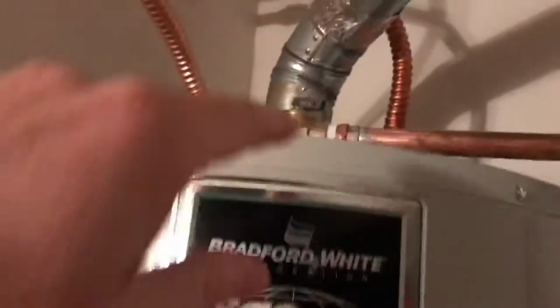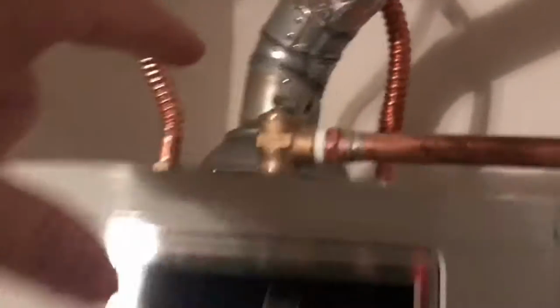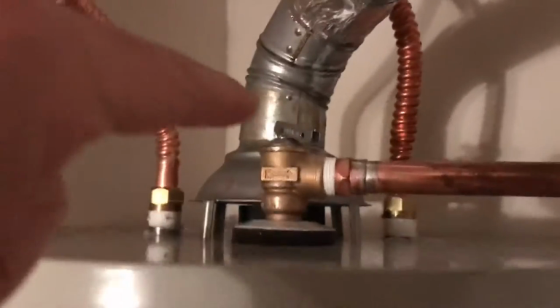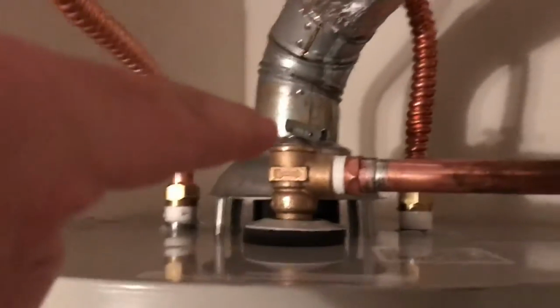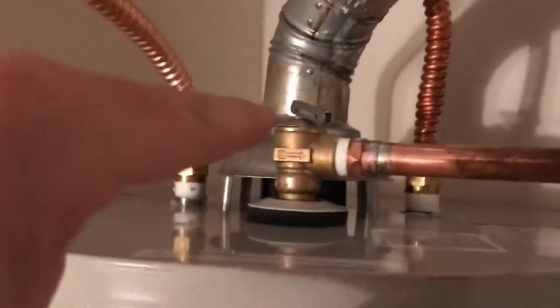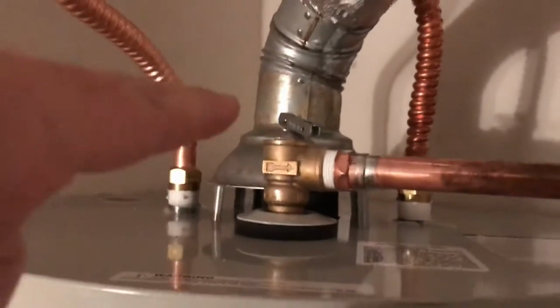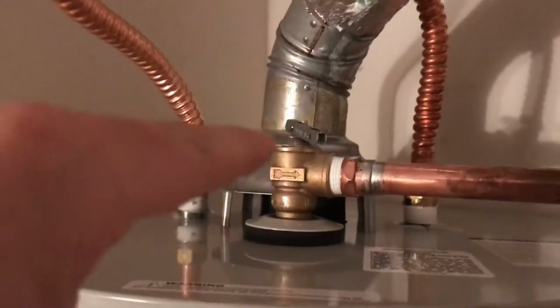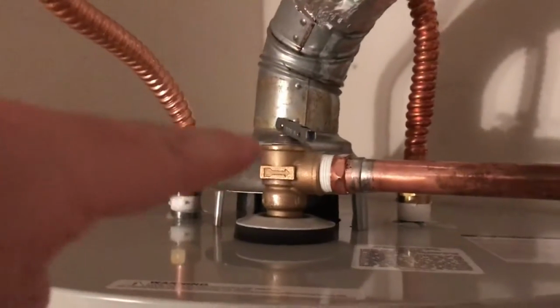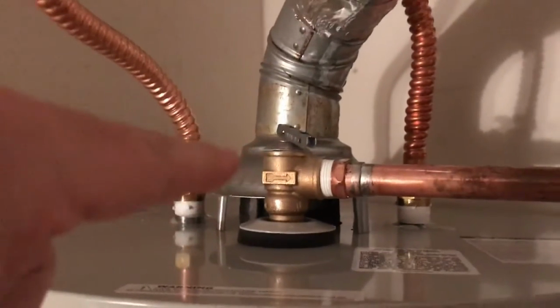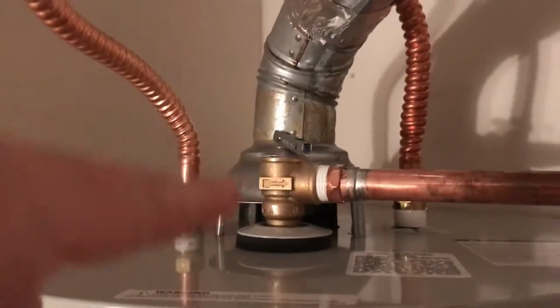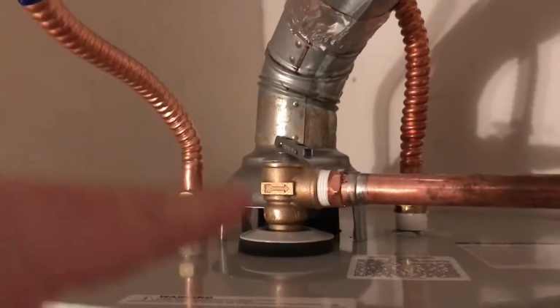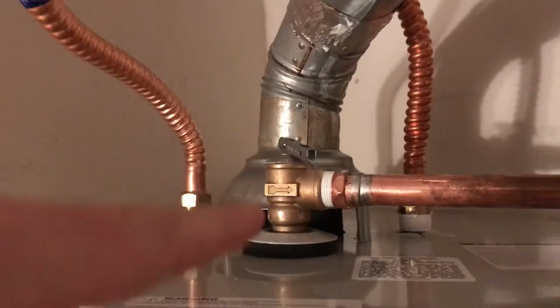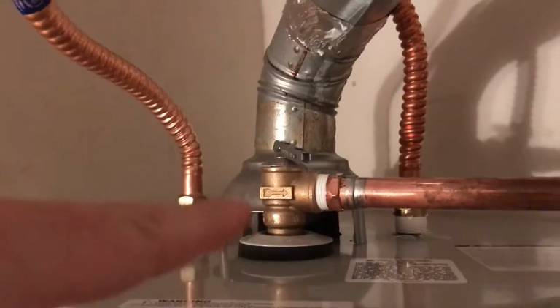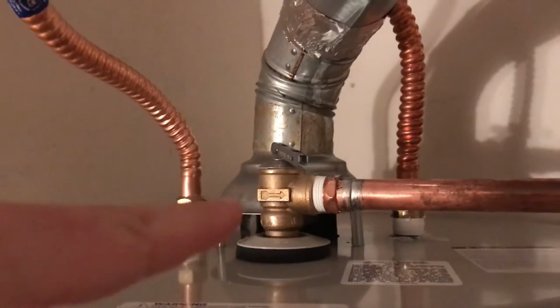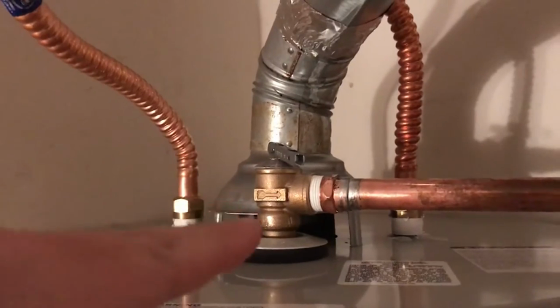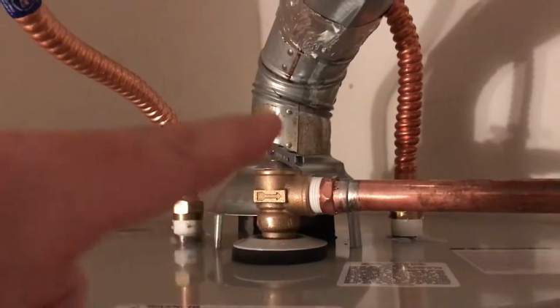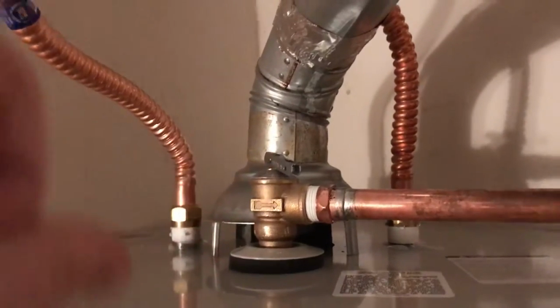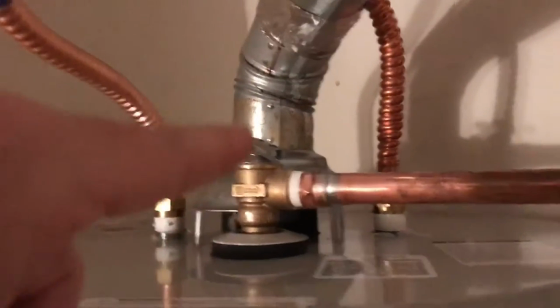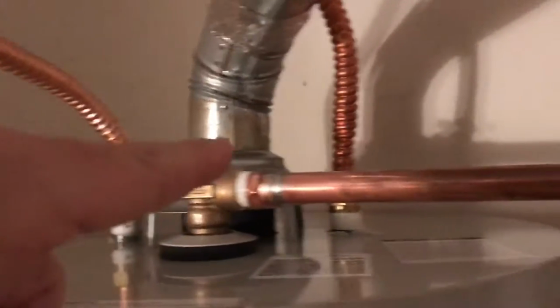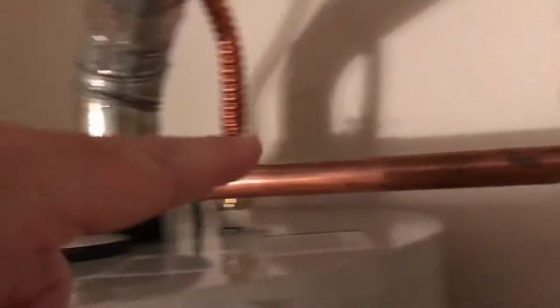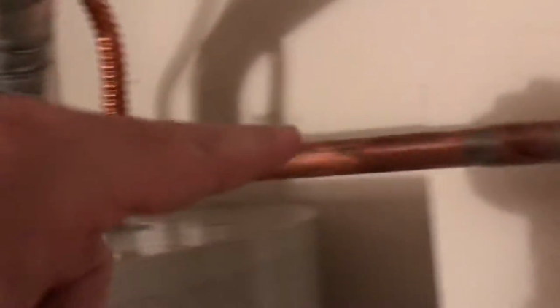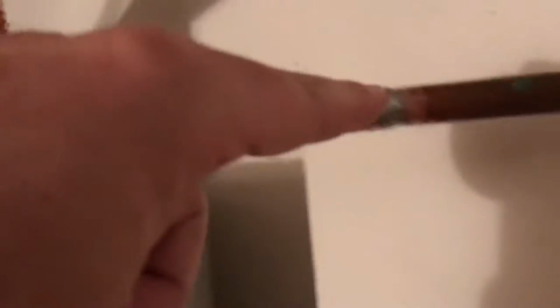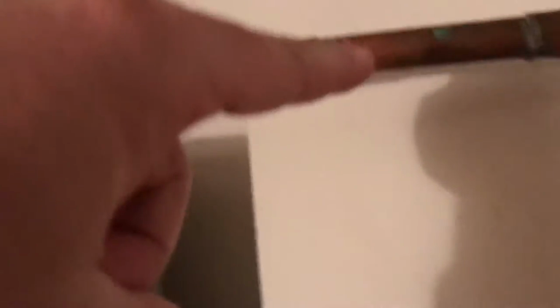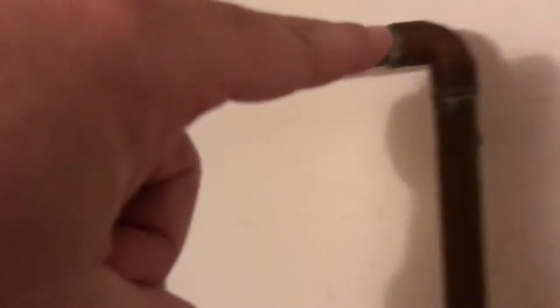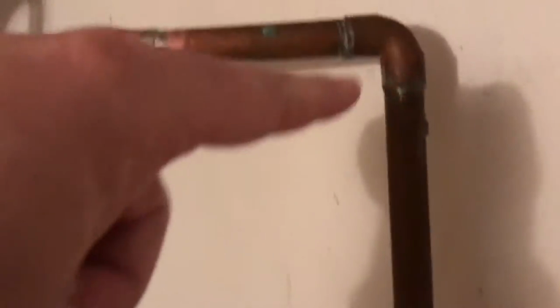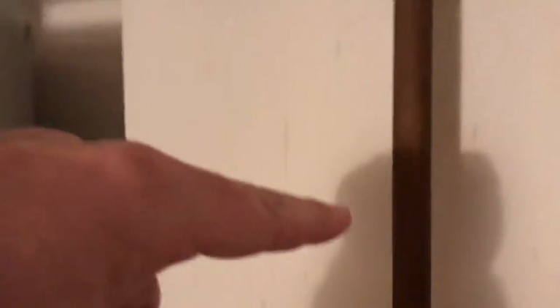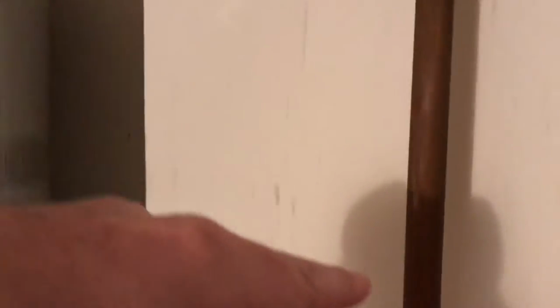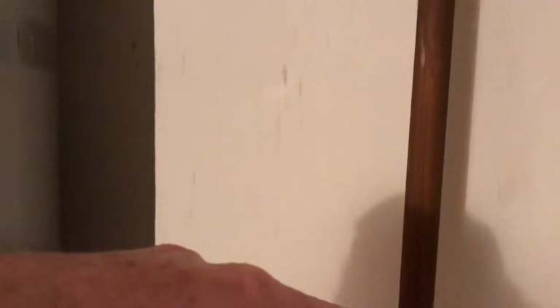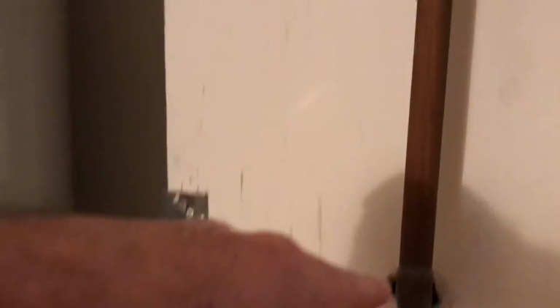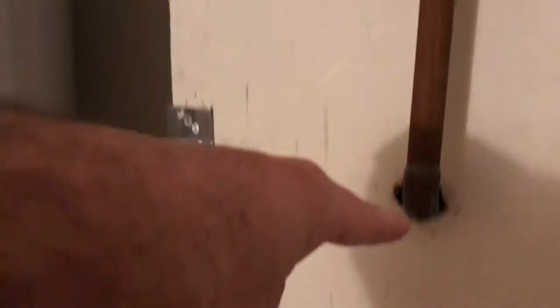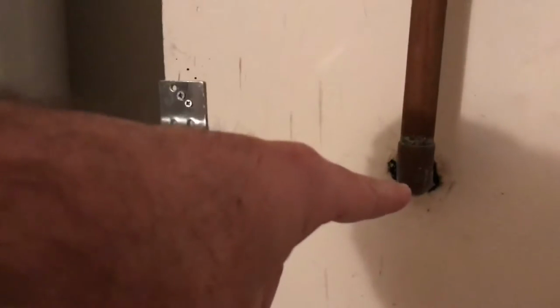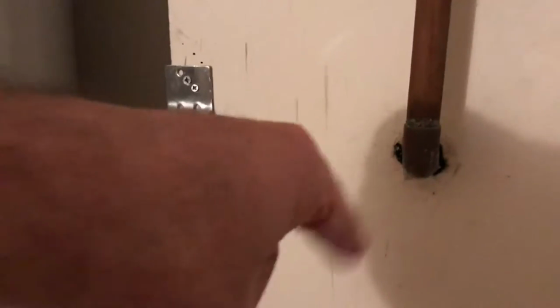This is an emergency blow-off valve. If there's something wrong with the pressure or it gets too hot, it'll blow off and this just drains to the outside of the house.